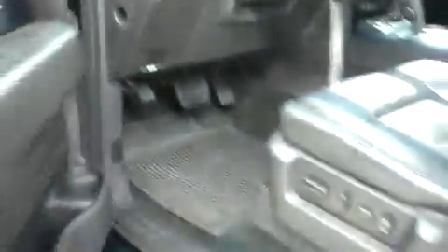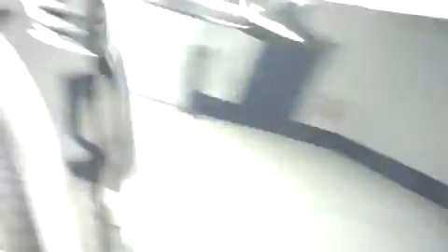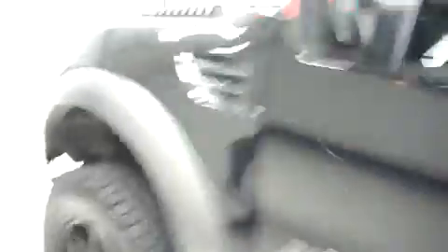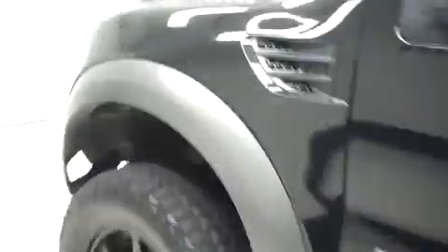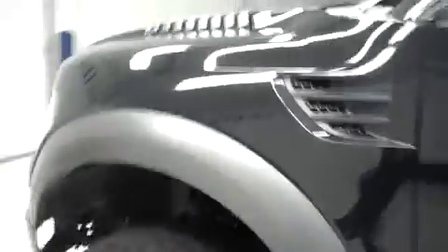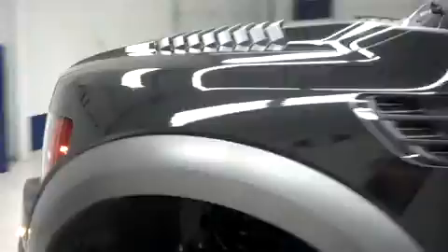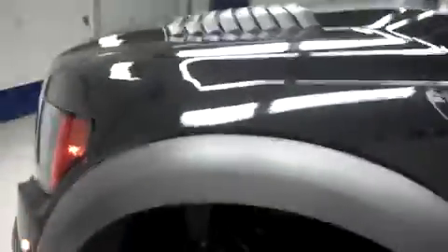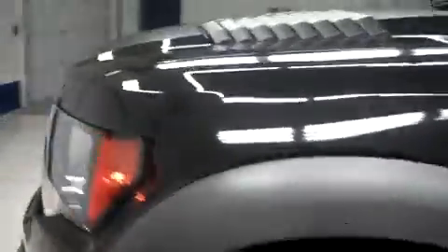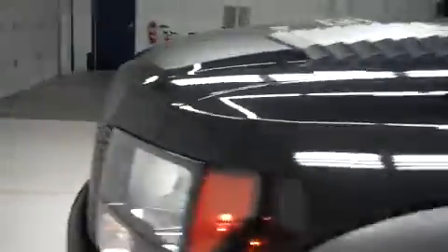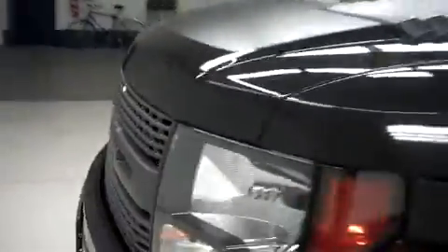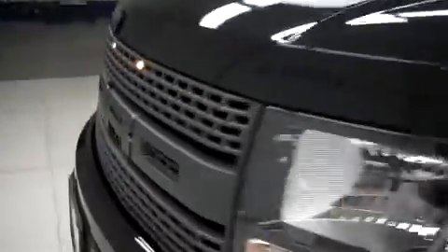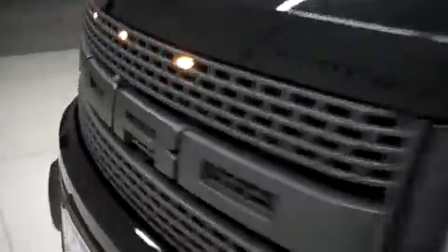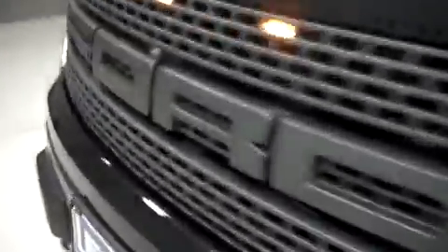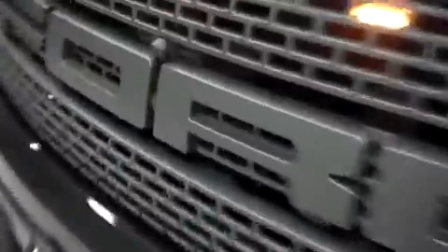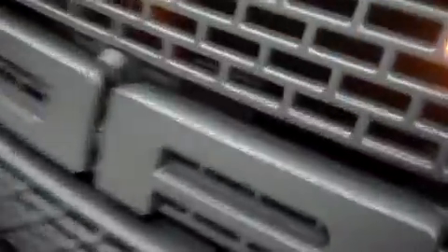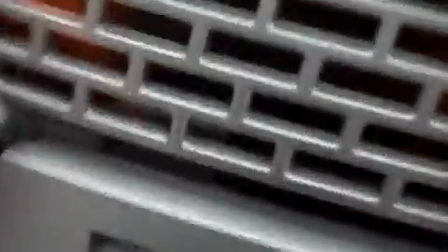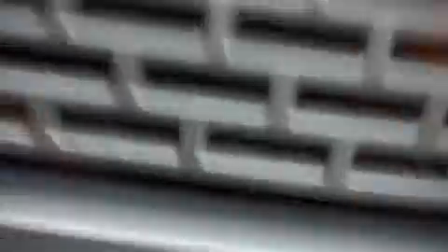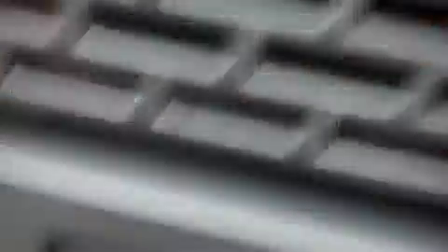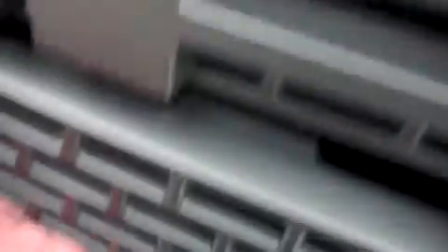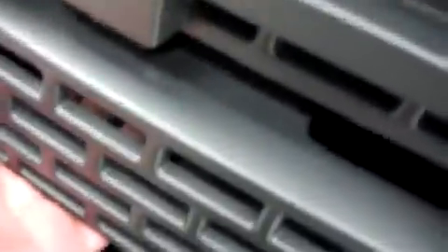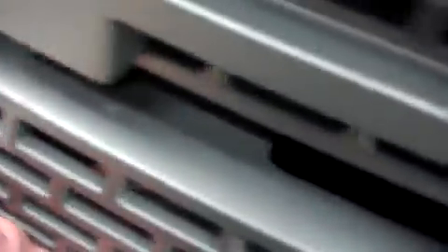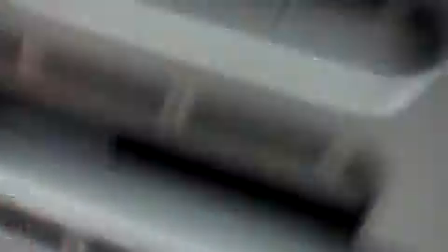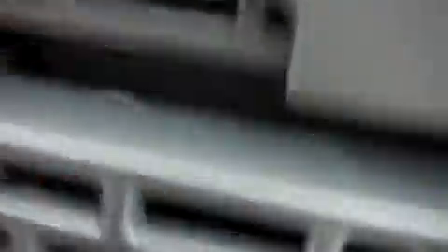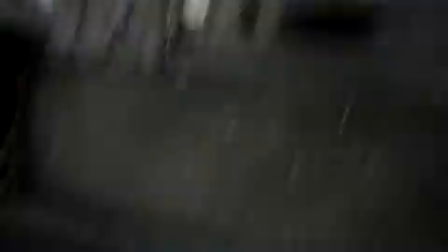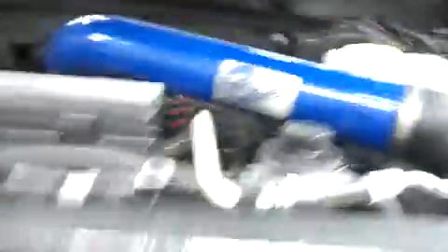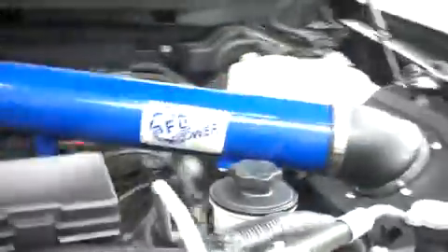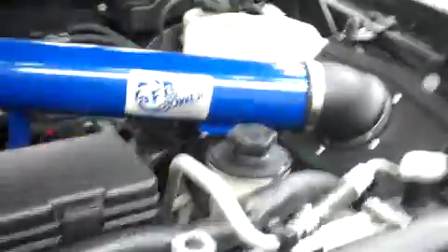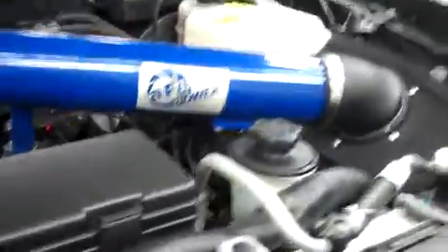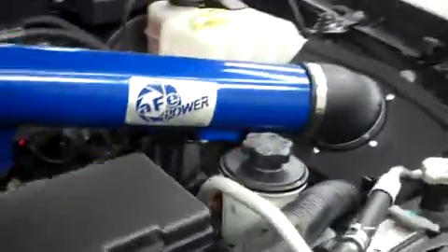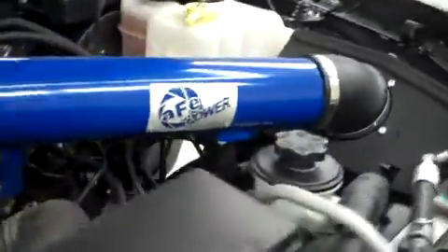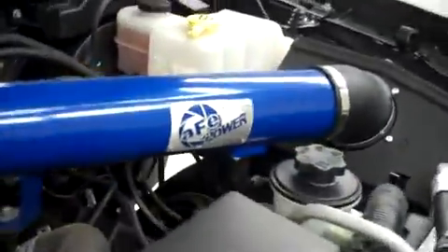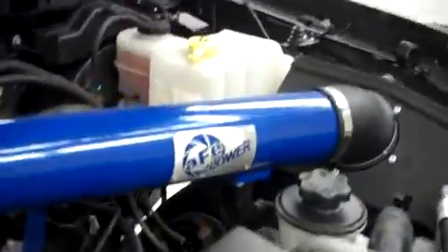This SVT Raptor has the 6.2-liter motor, and it has an aftermarket intake.